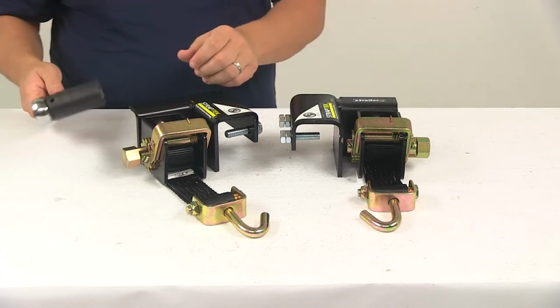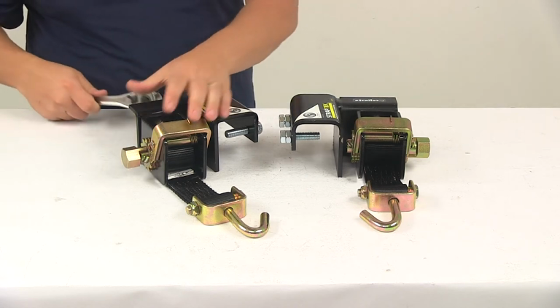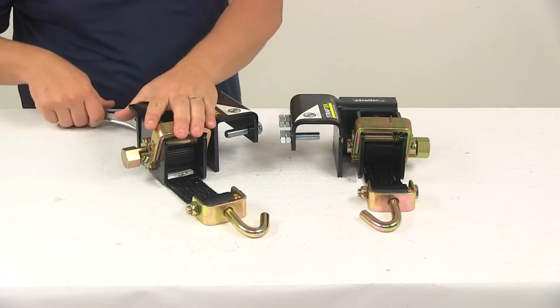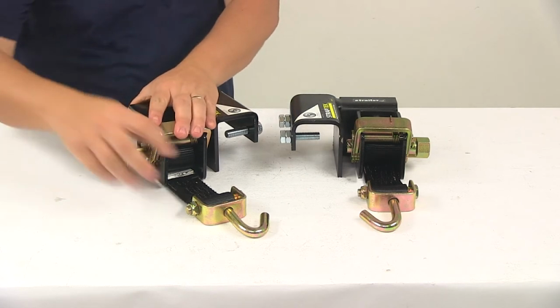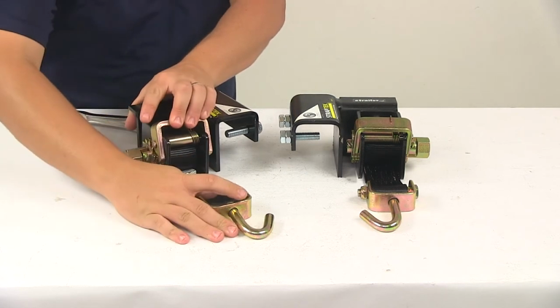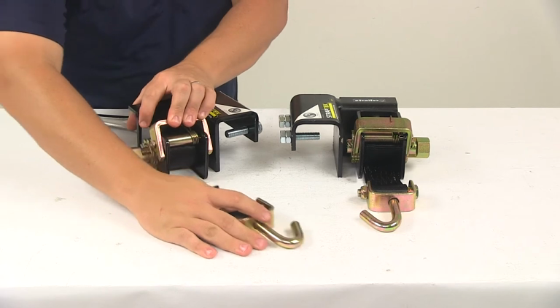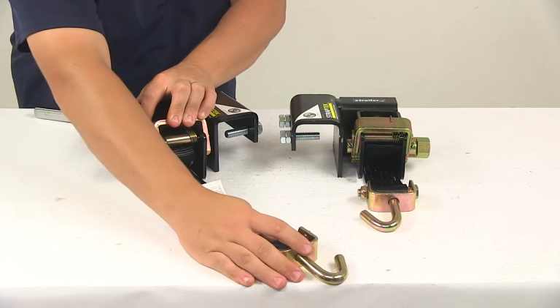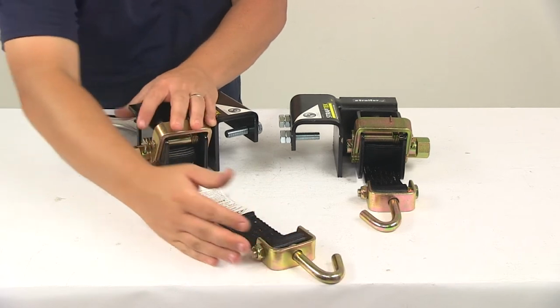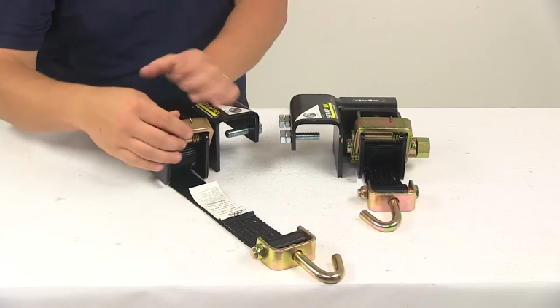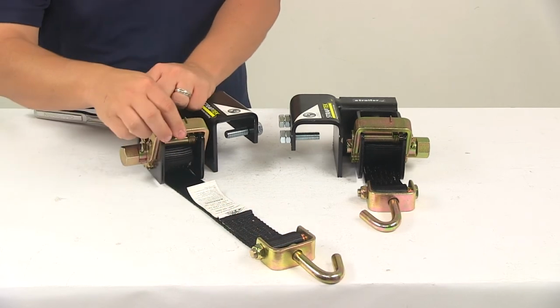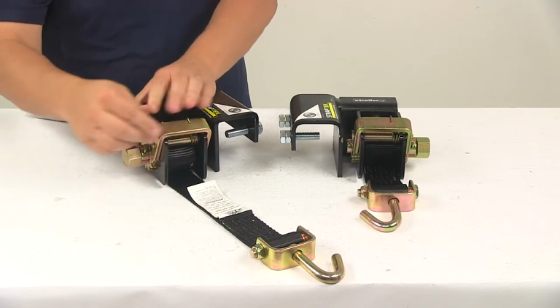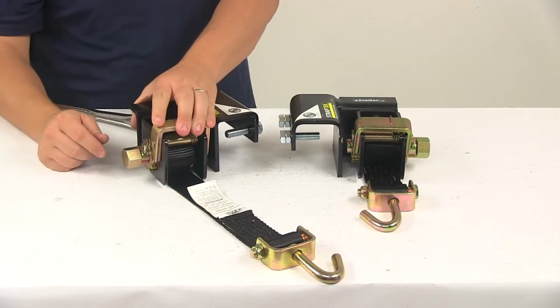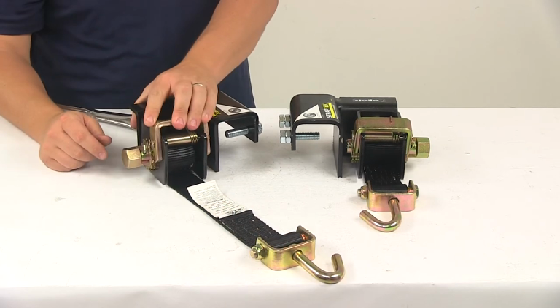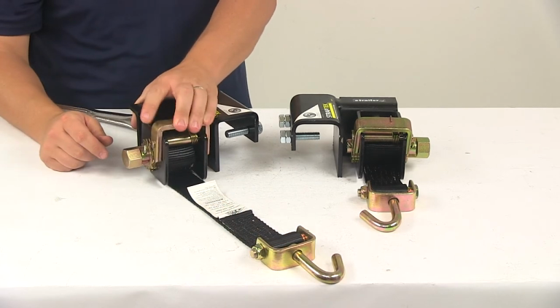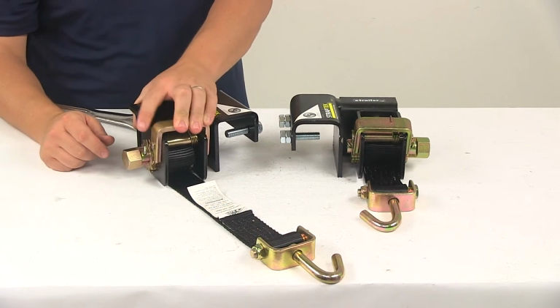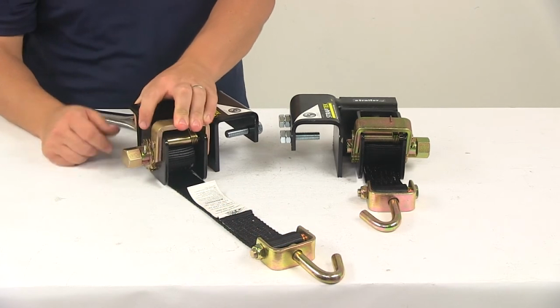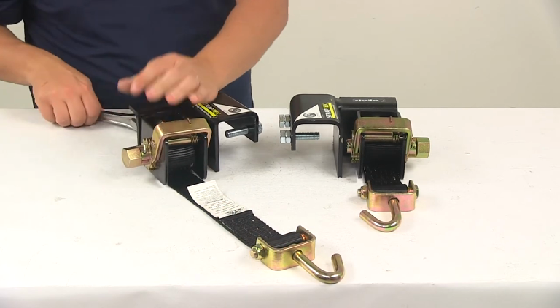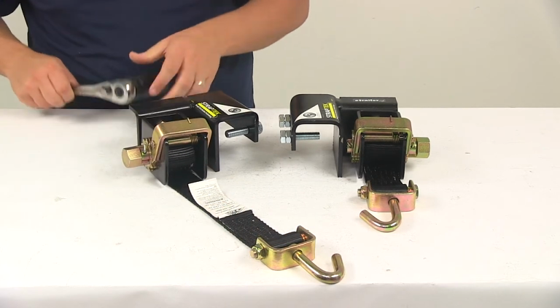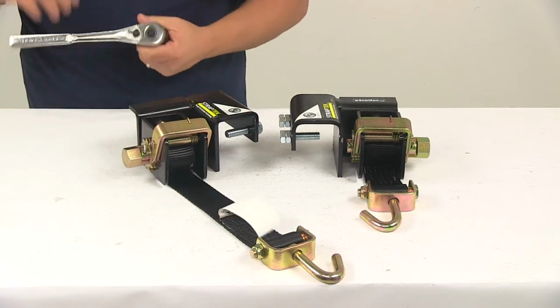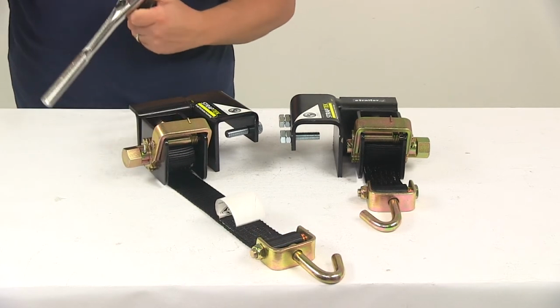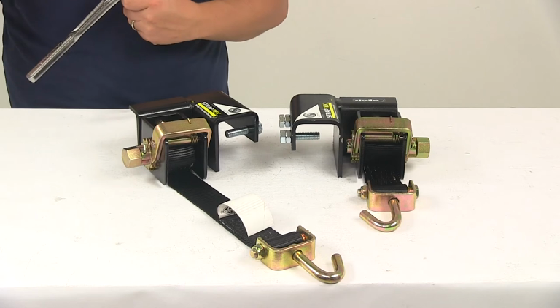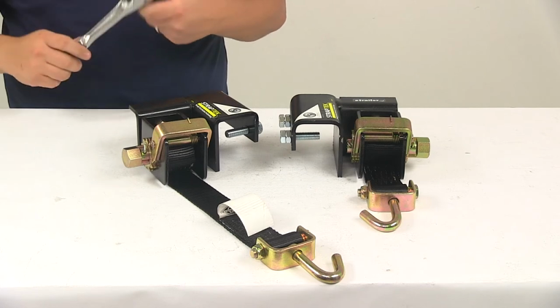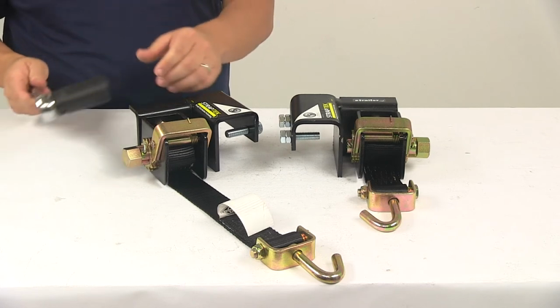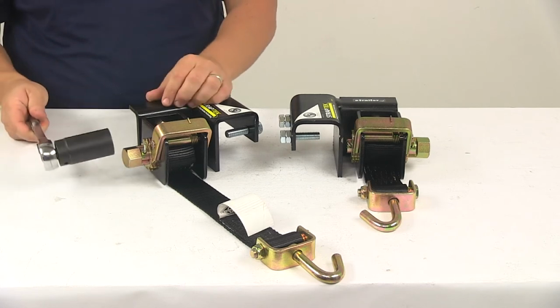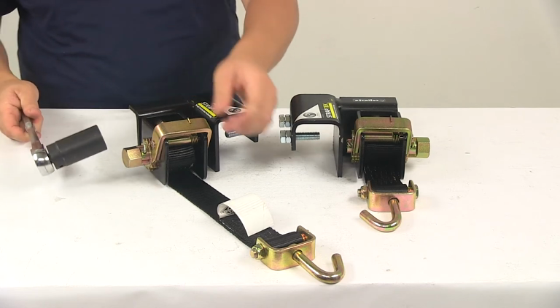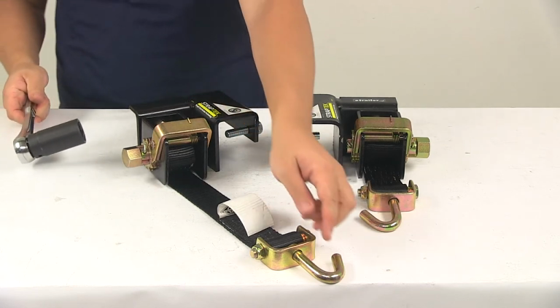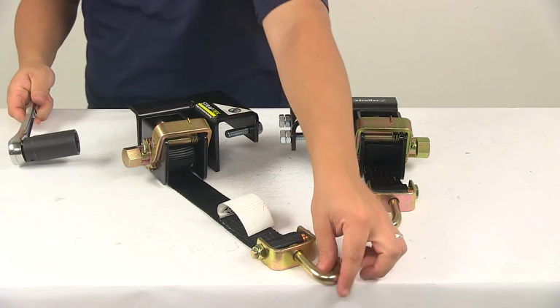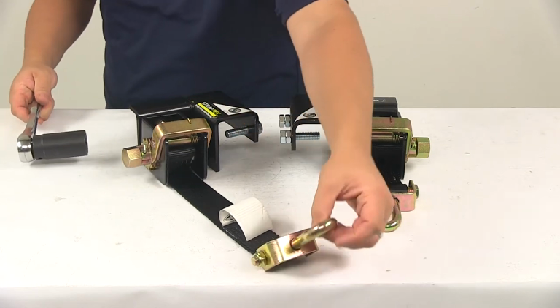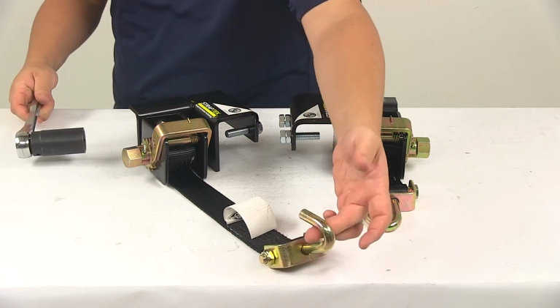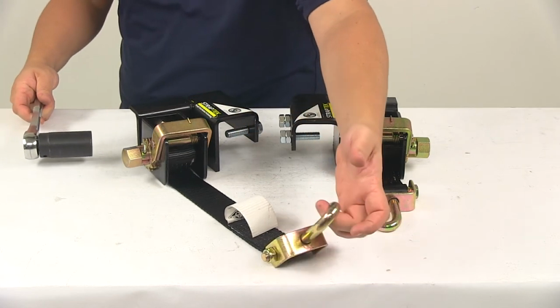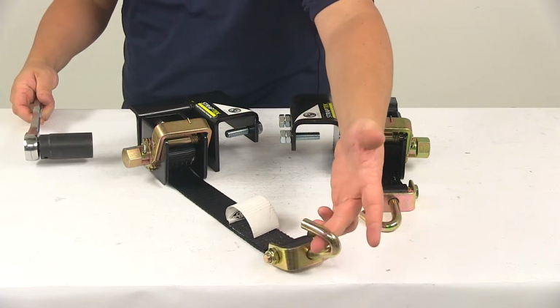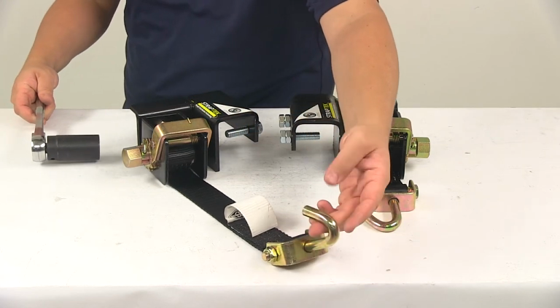I'm going to go ahead and release this a little bit. It's got the release bar right here, very easy to gain access to and to release. And then once we're ready to apply tension, this would connect to the spring bar connection point.